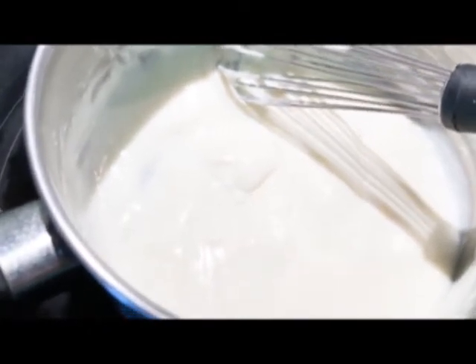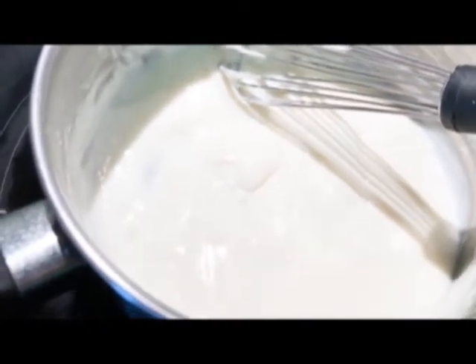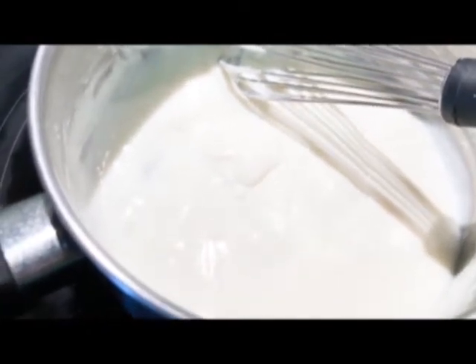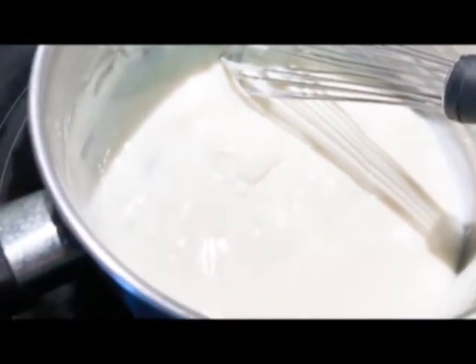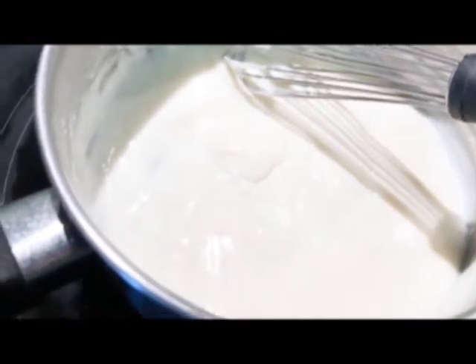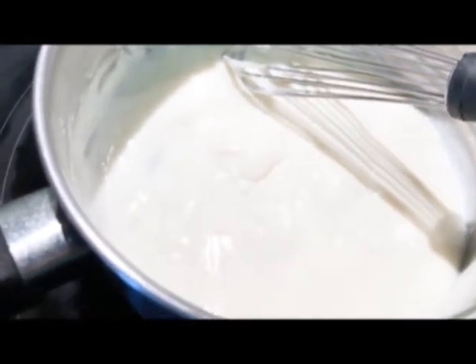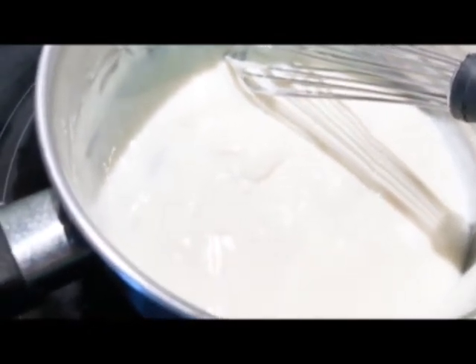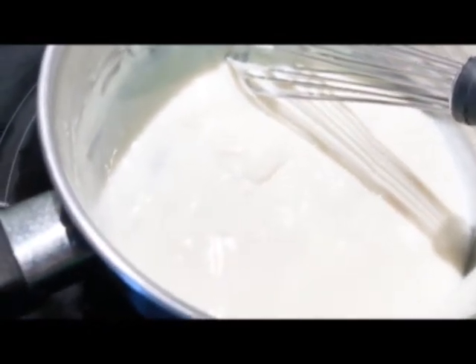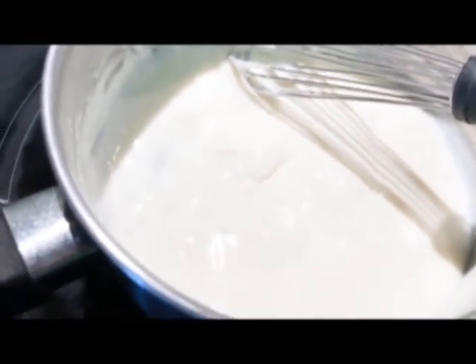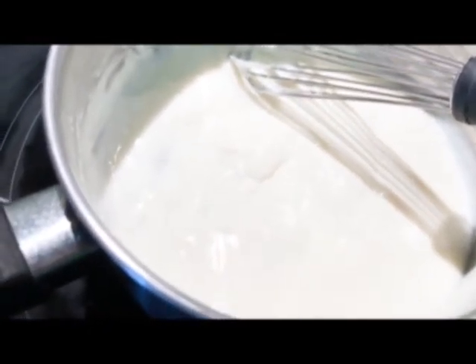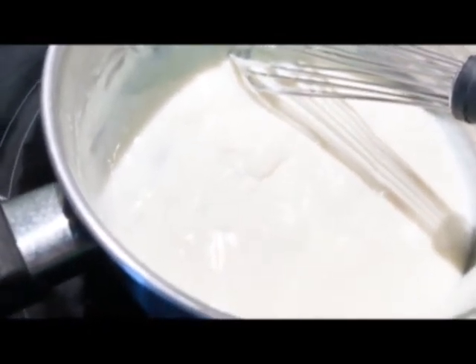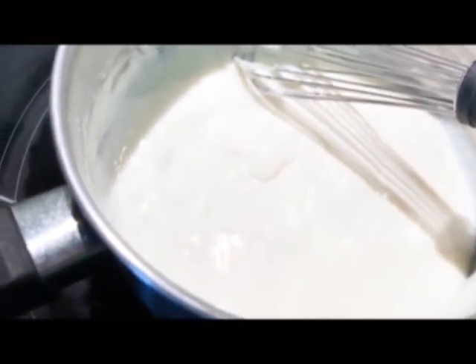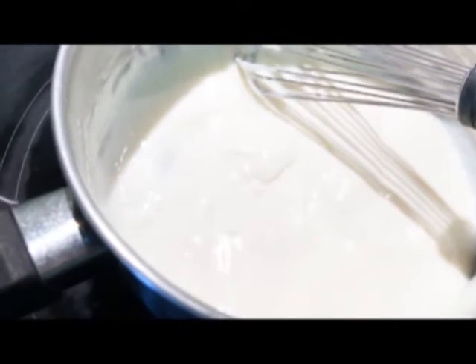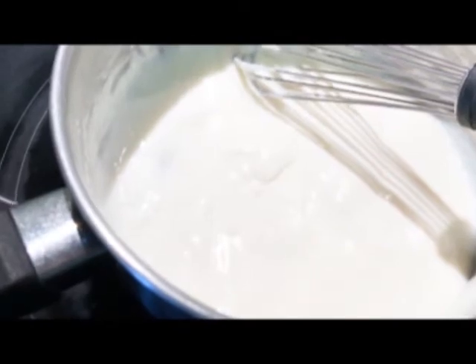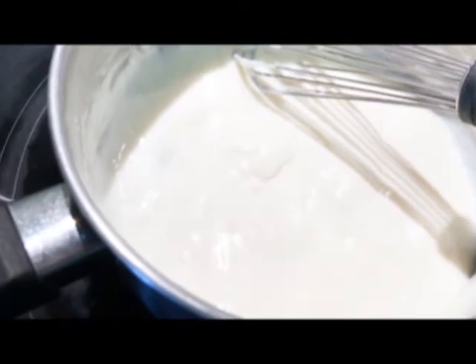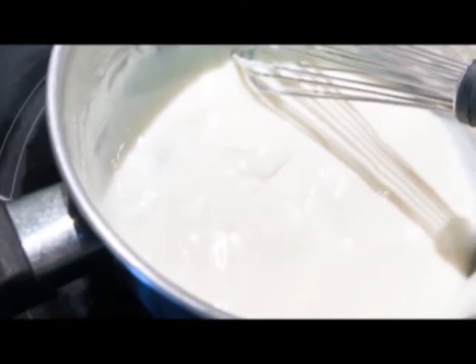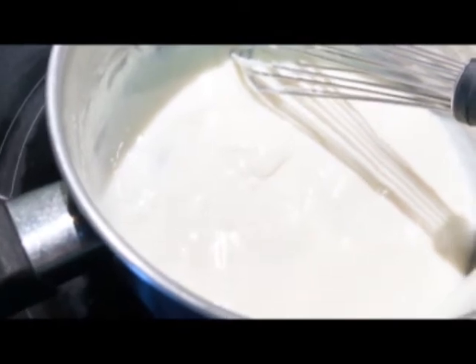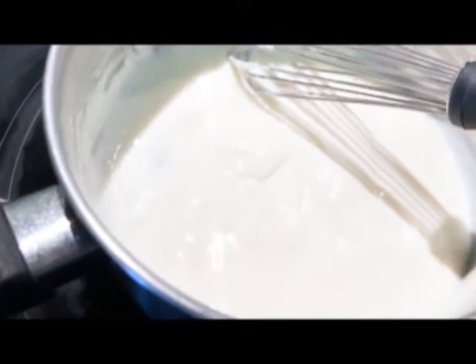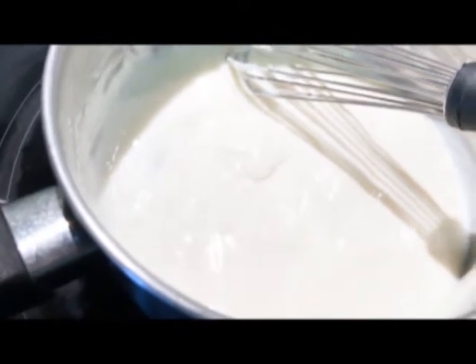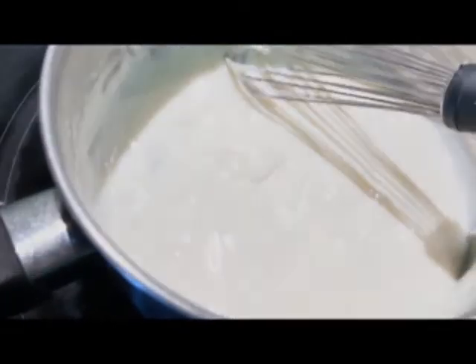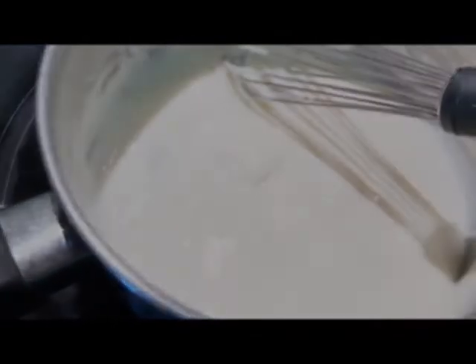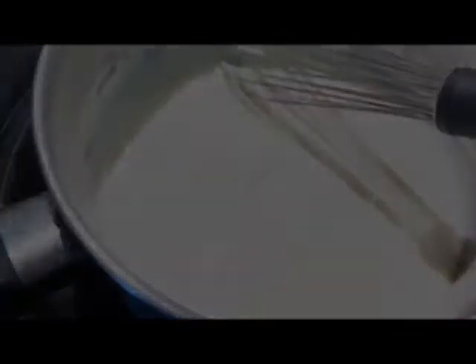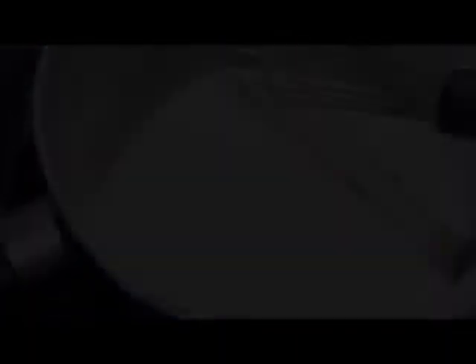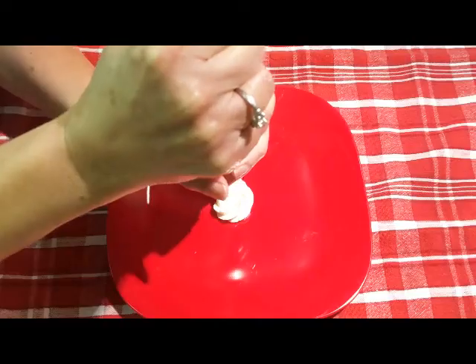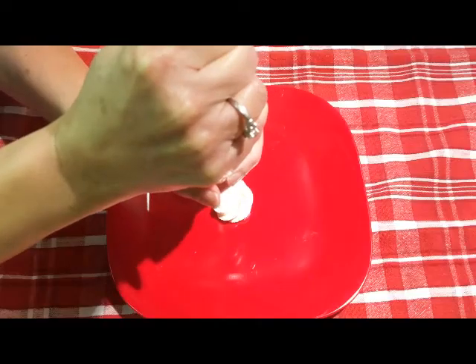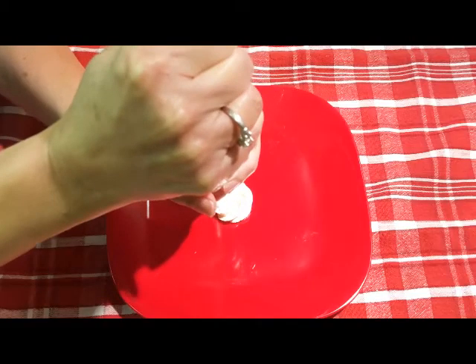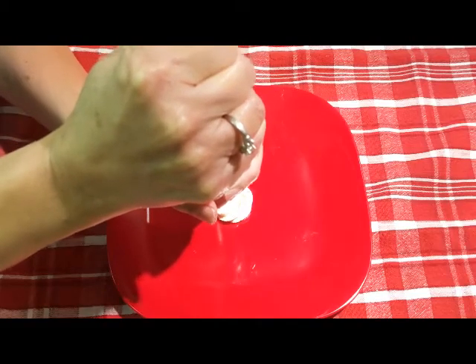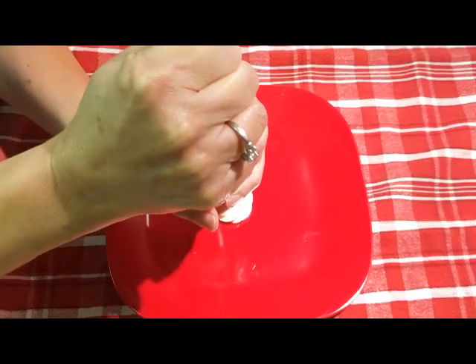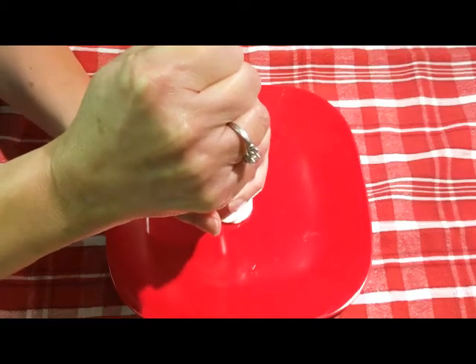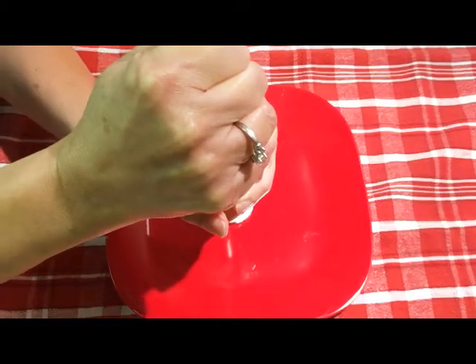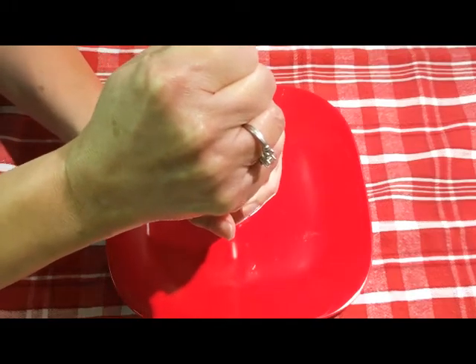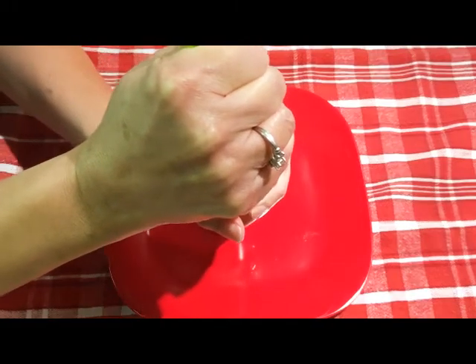Meanwhile, I'm going to put this in another container so it cools faster and cover with cellophane. I just want to show you the consistency.